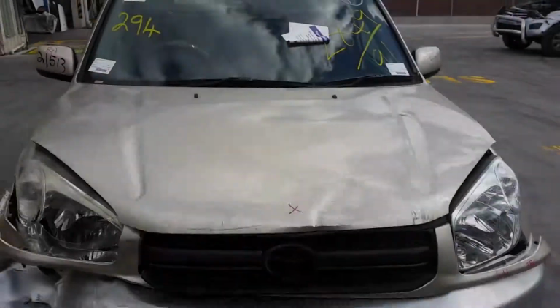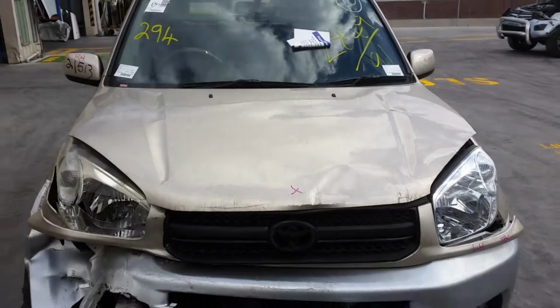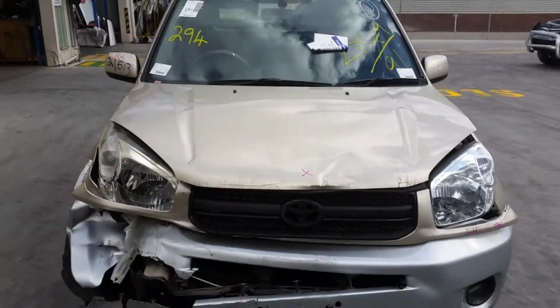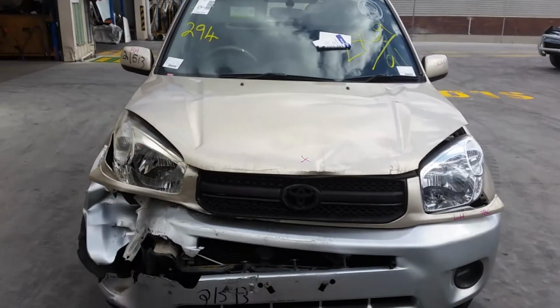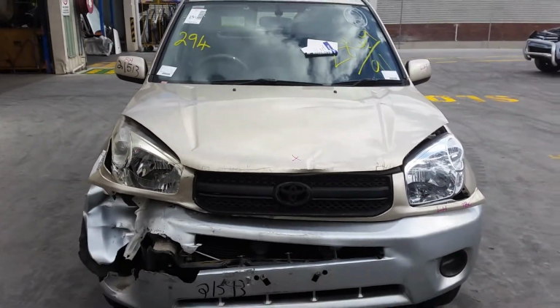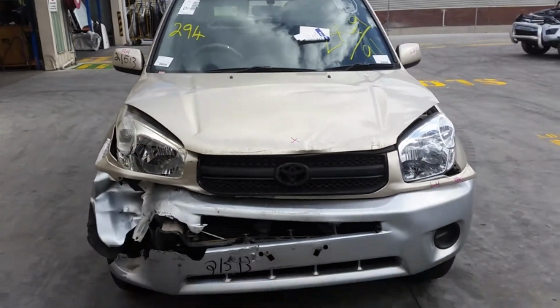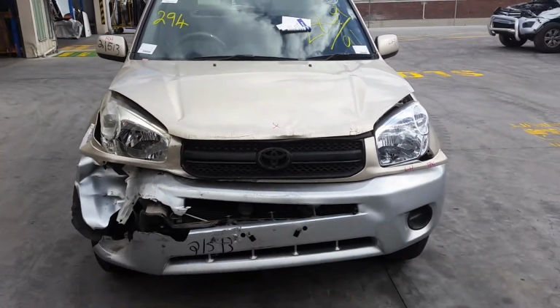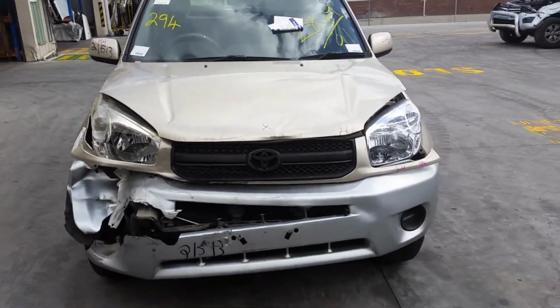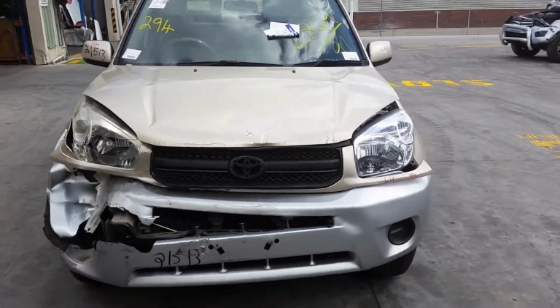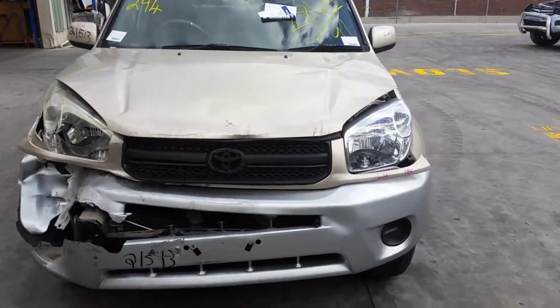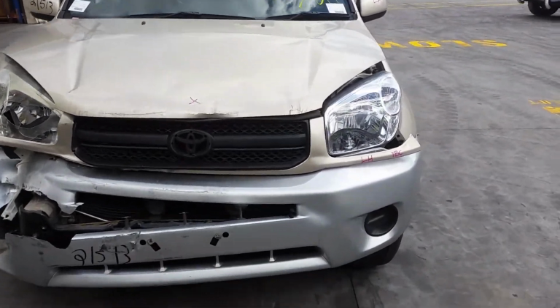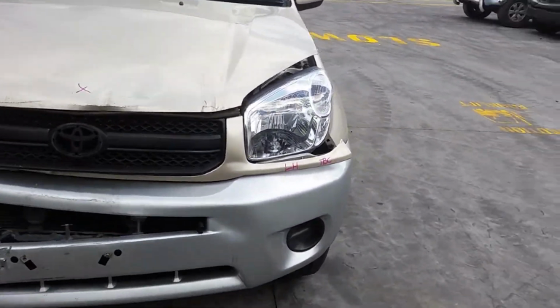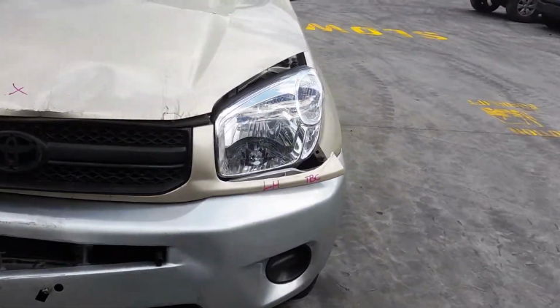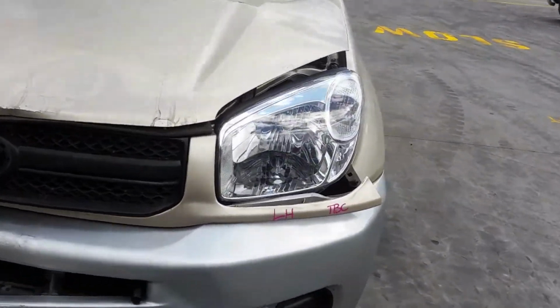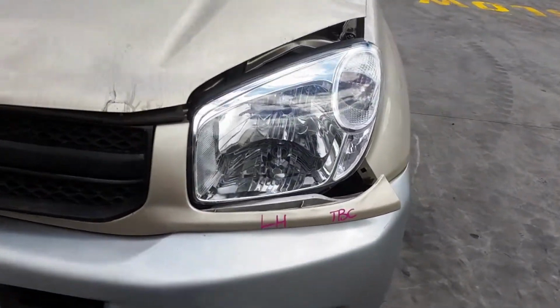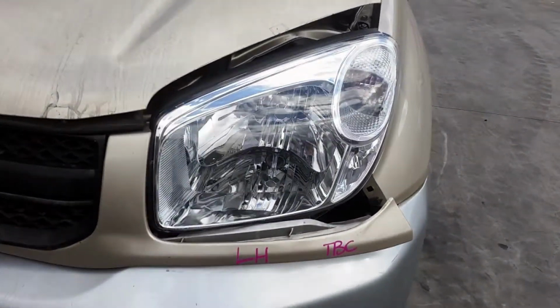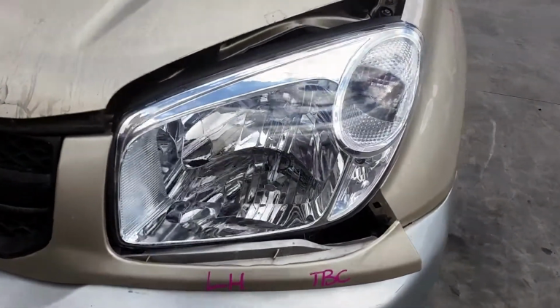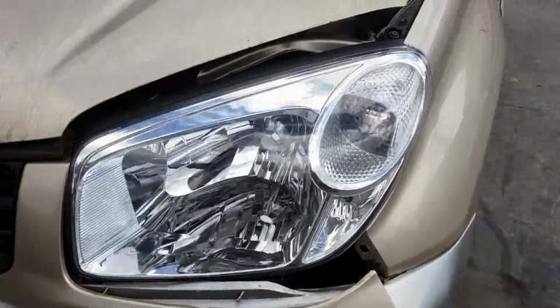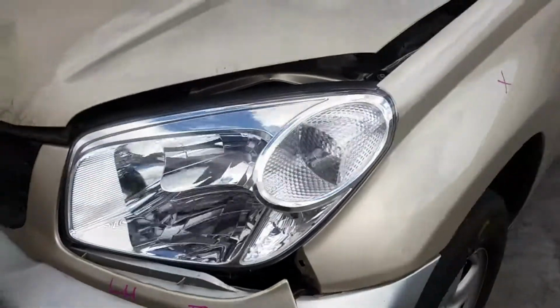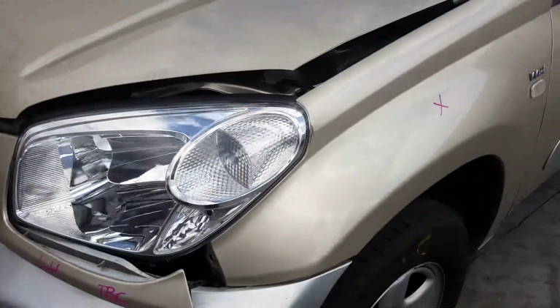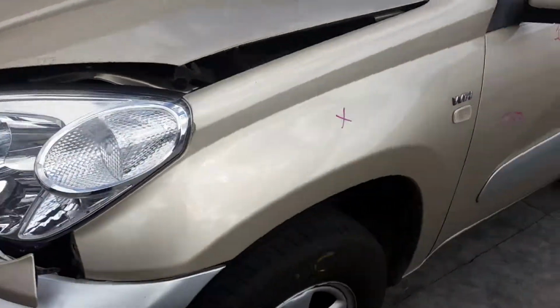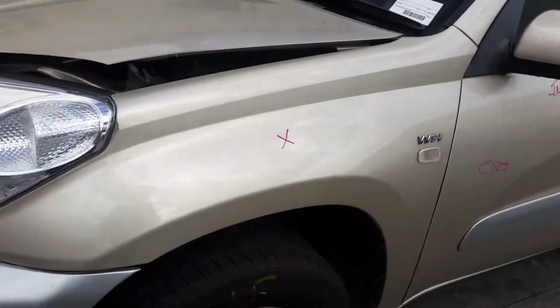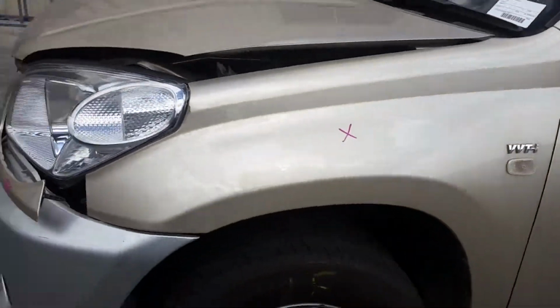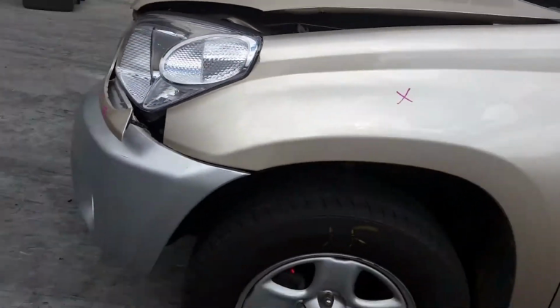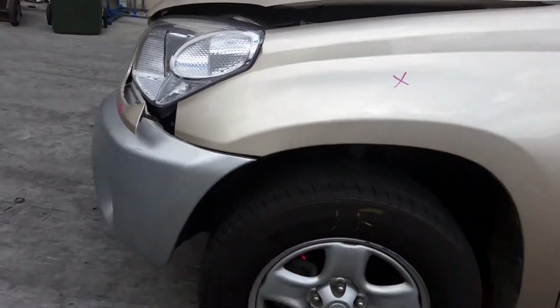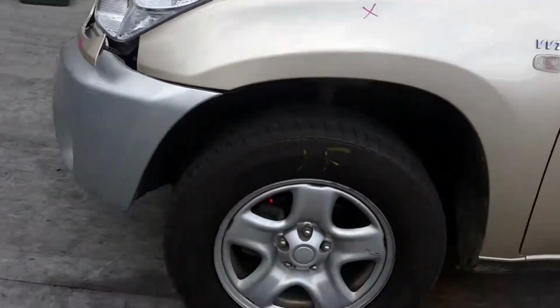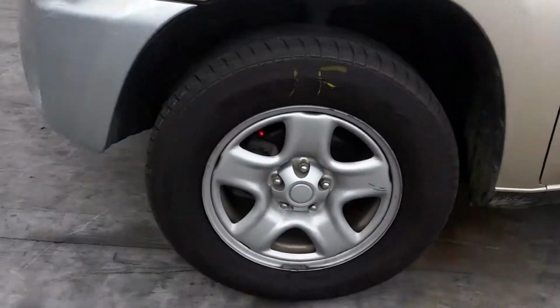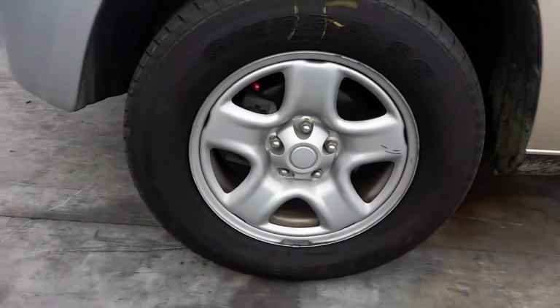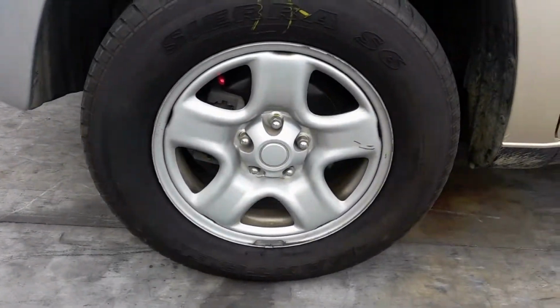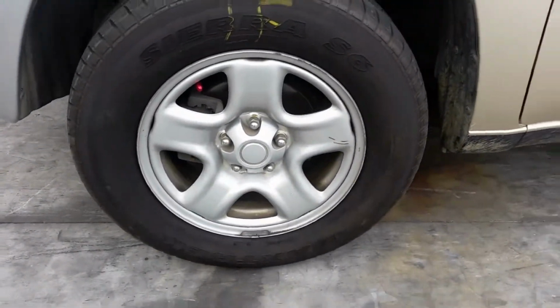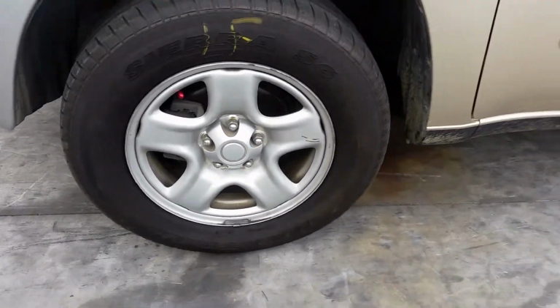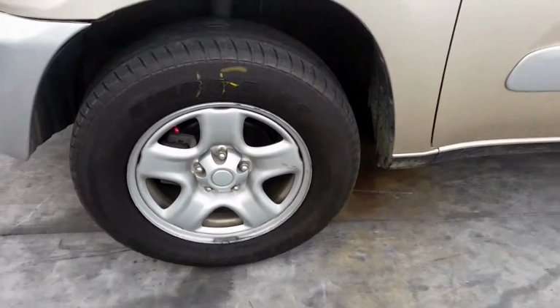This vehicle has sustained damage in the front end. We have the left-hand headlight. It's fitted with factory 16-inch steel rims, and the left front has a good tyre.